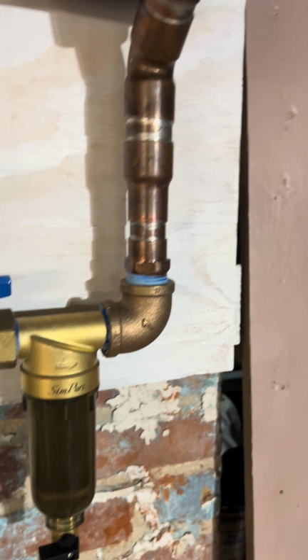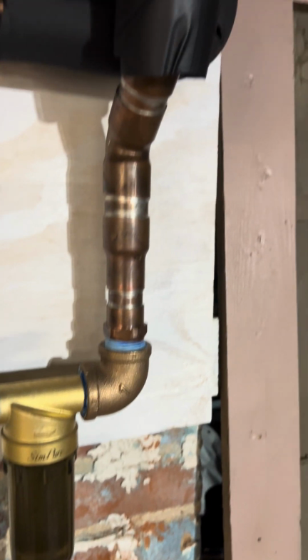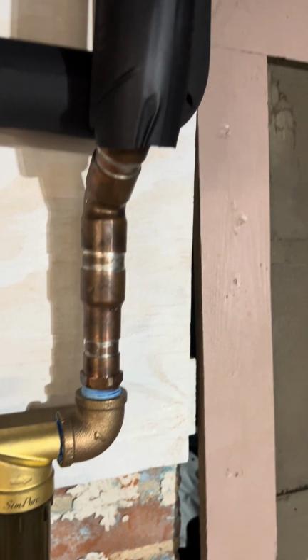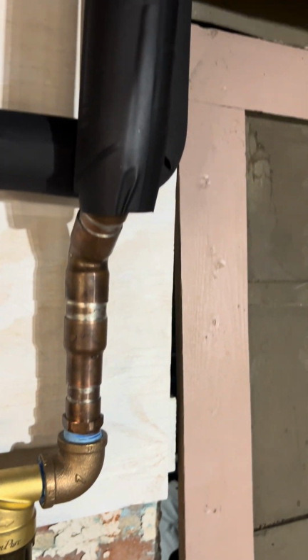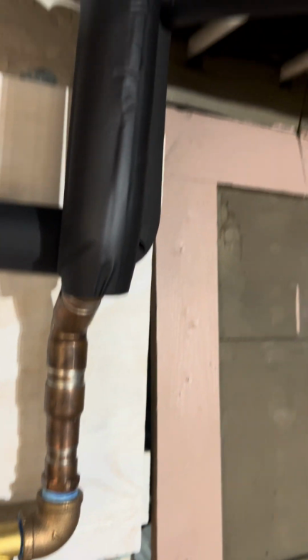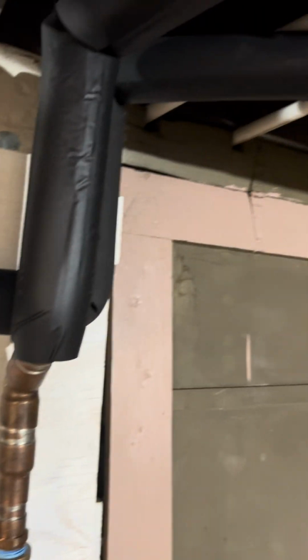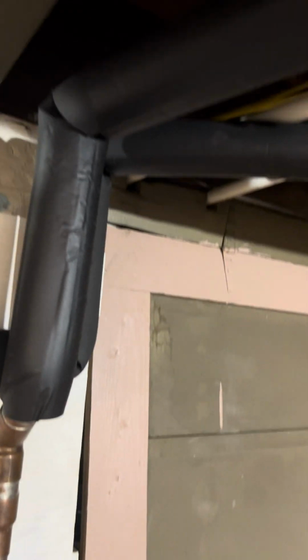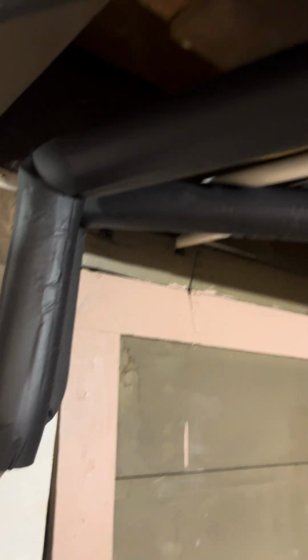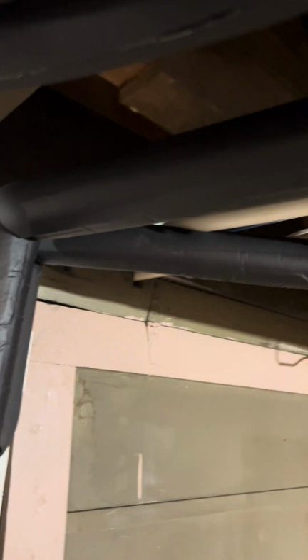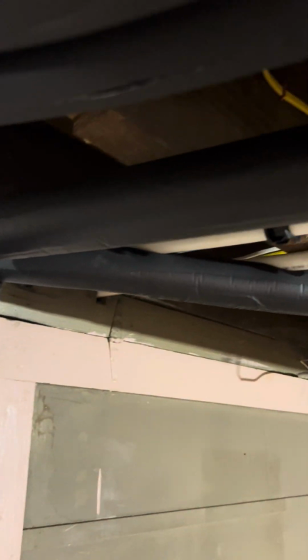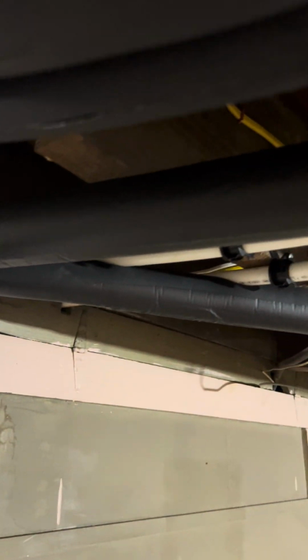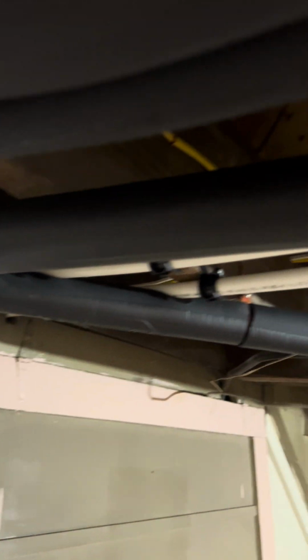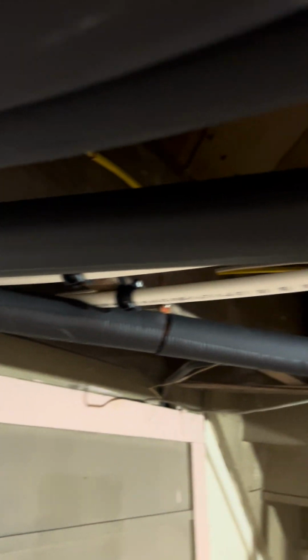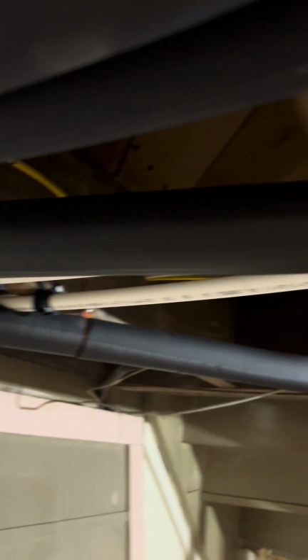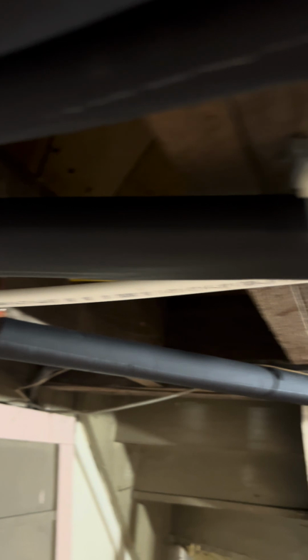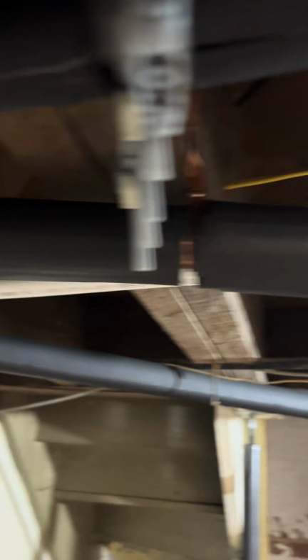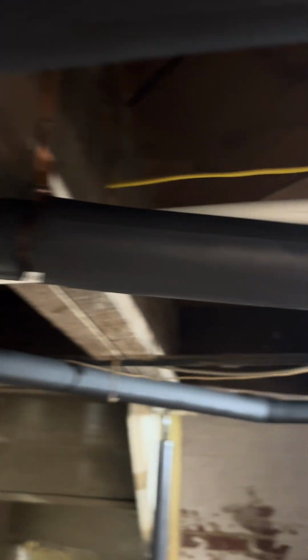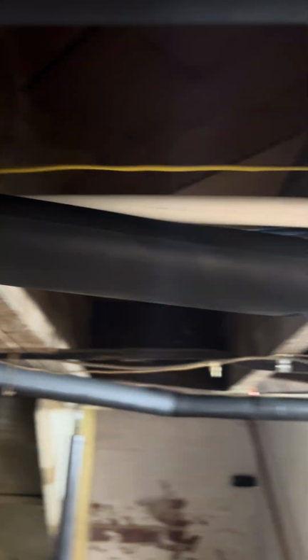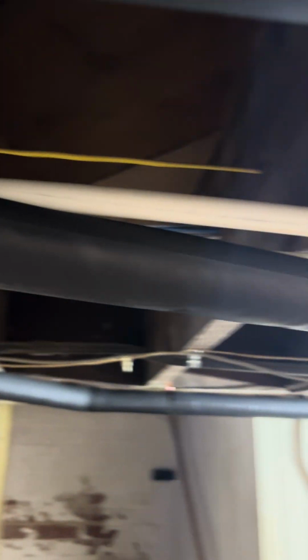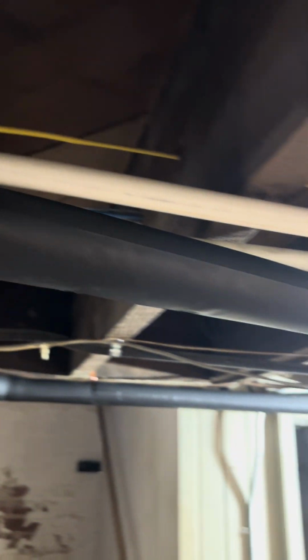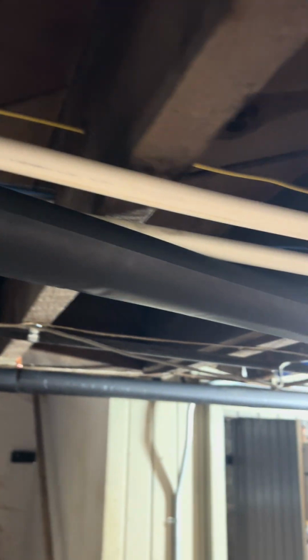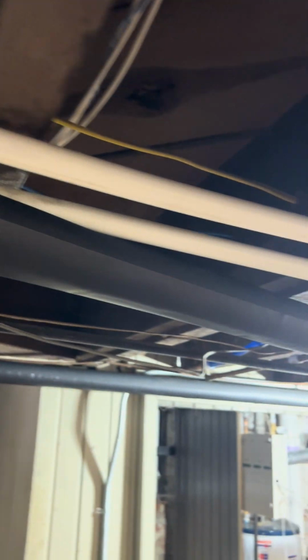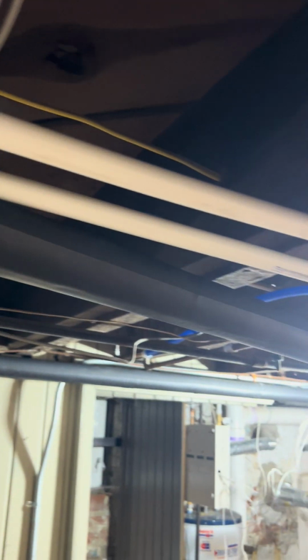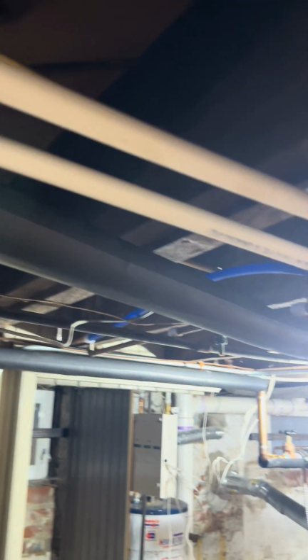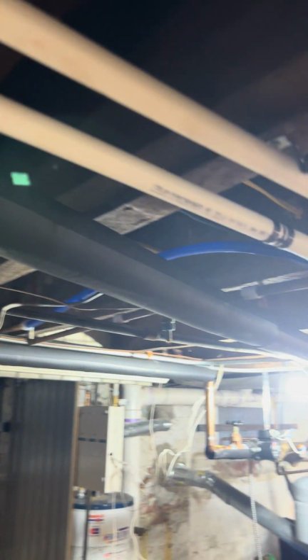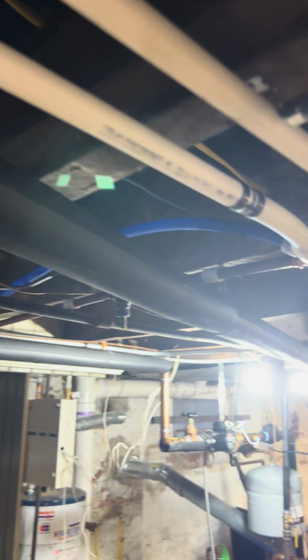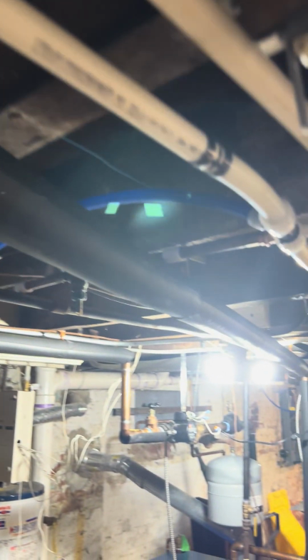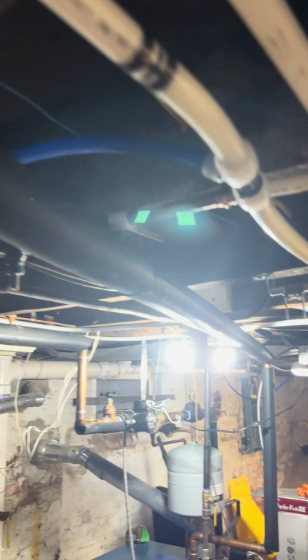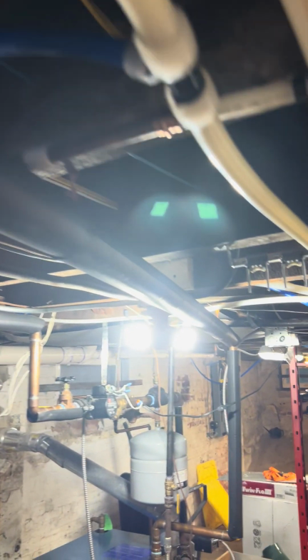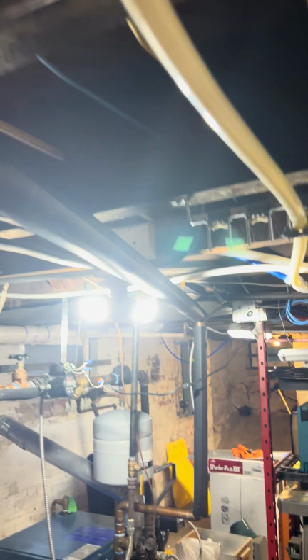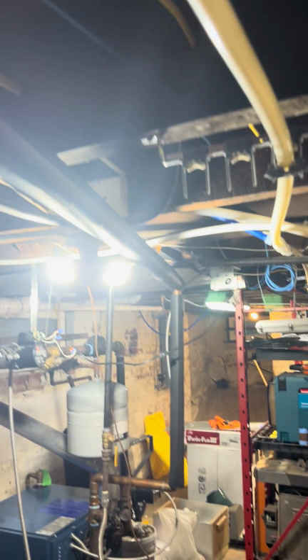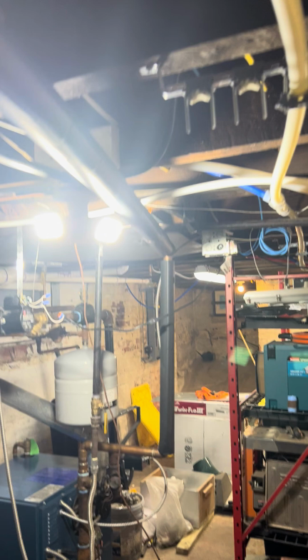And then this is the return line — inch Pupinor sweat copper, insulated and going back into the boiler.